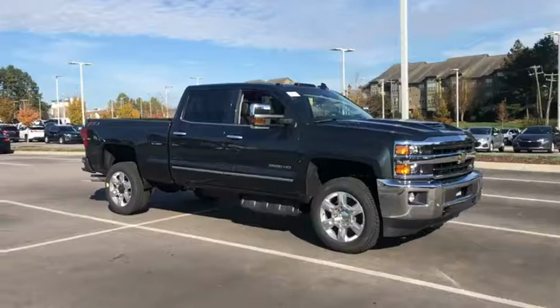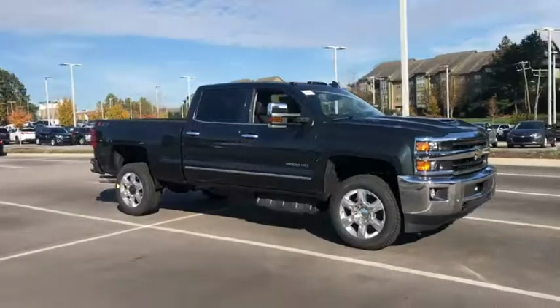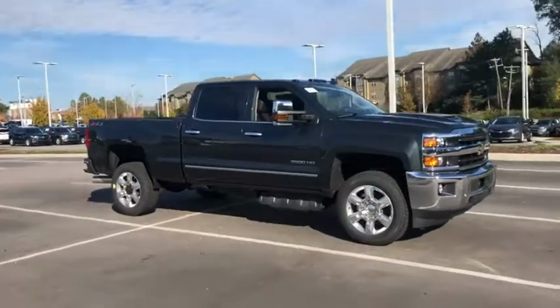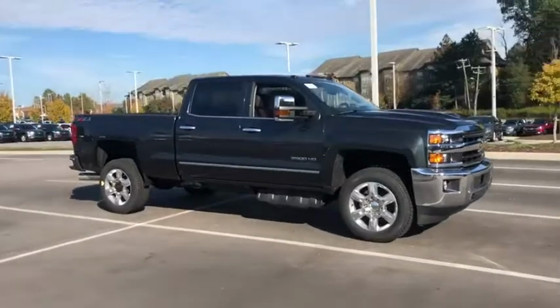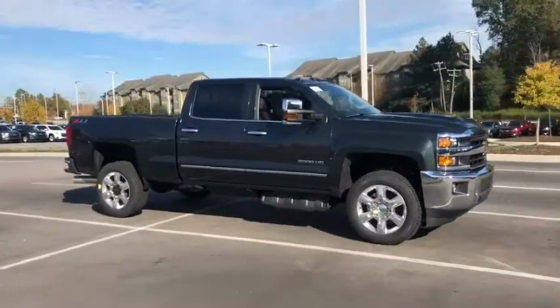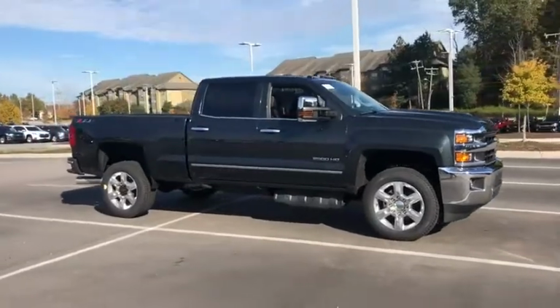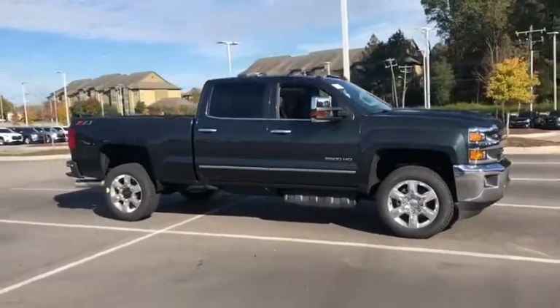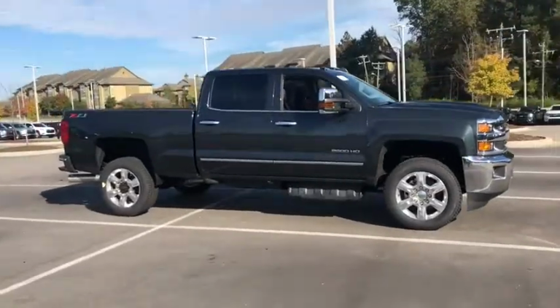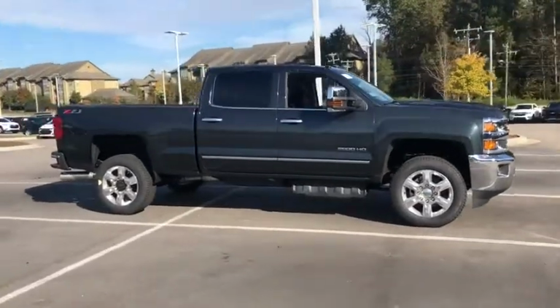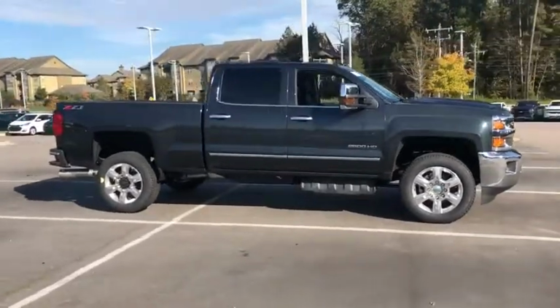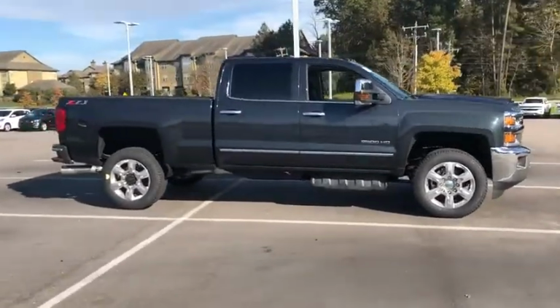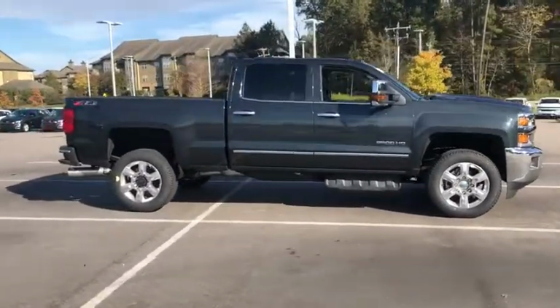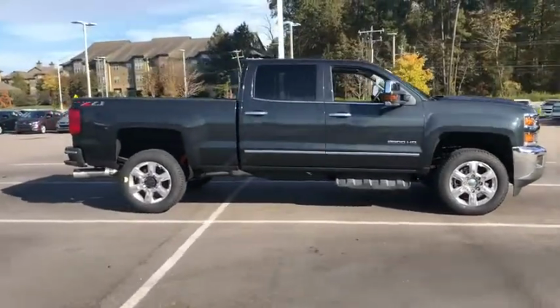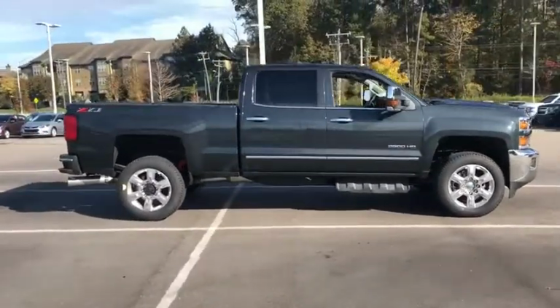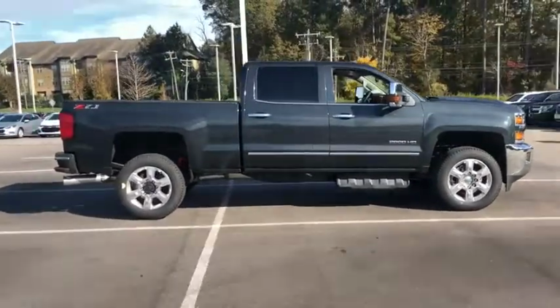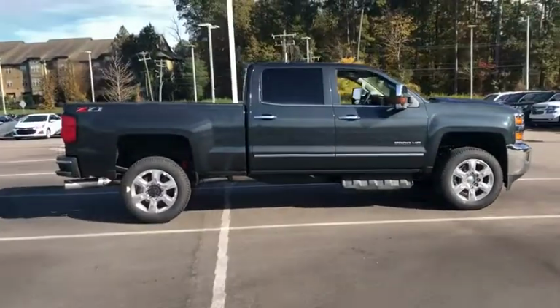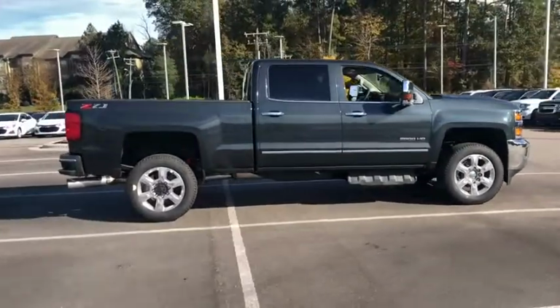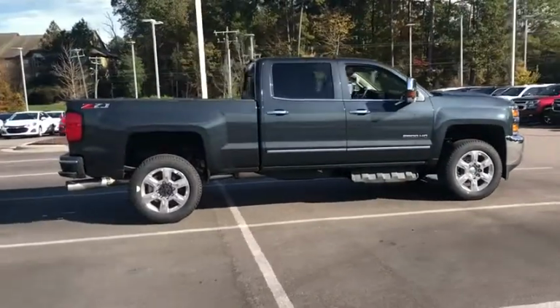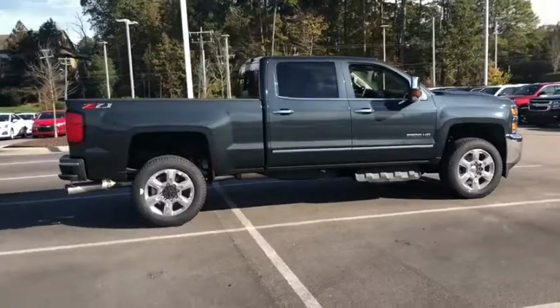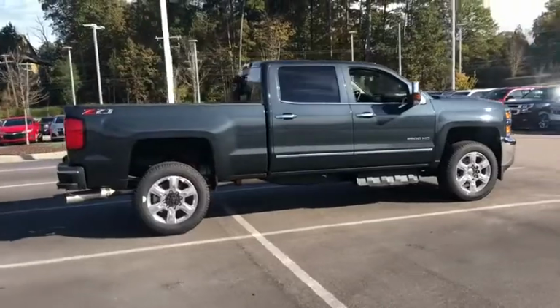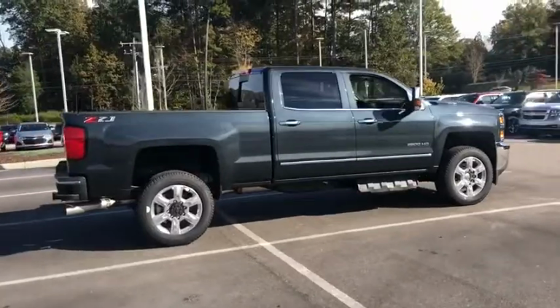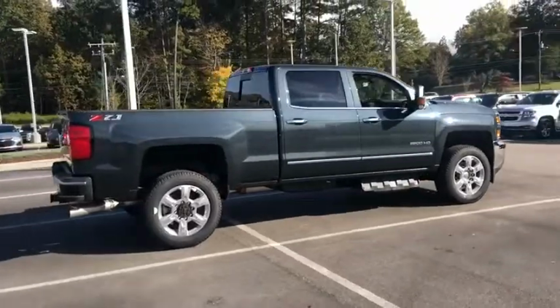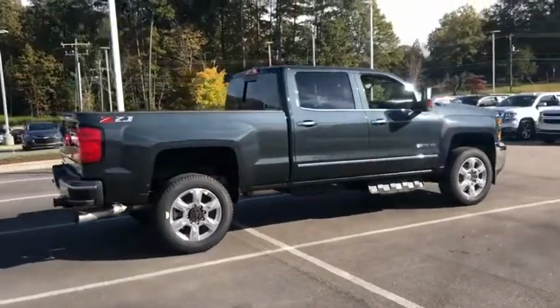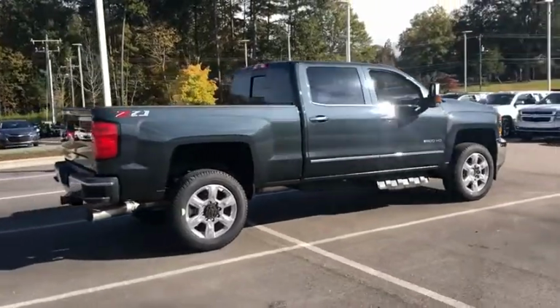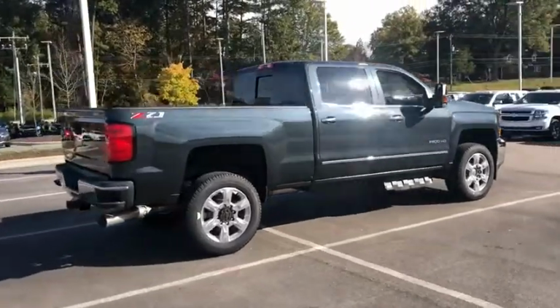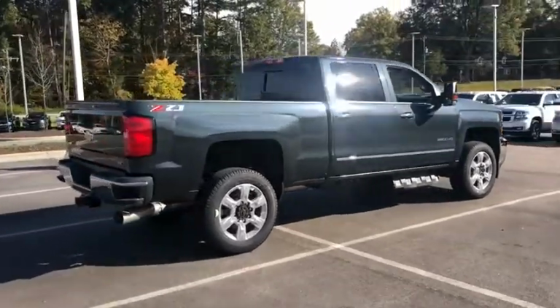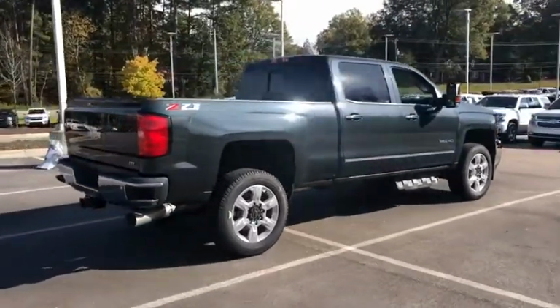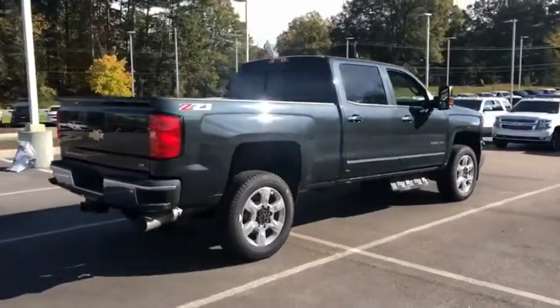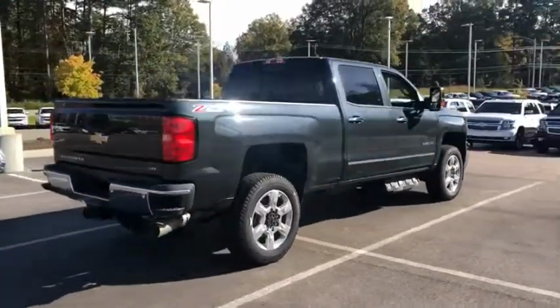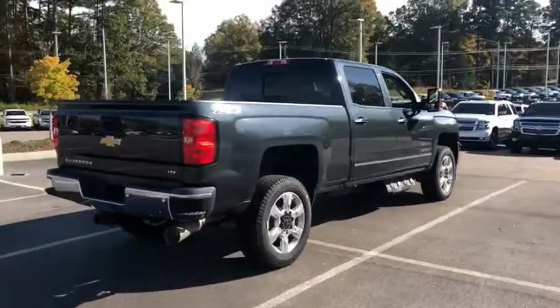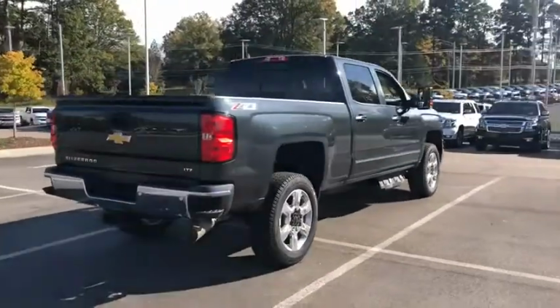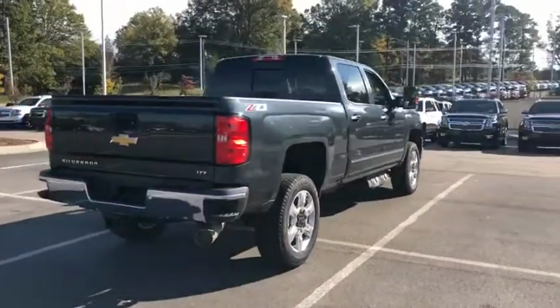2019 Chevrolet Silverado 2500 HD. This pickup truck pulls unlike any other. Here are some of this vehicle's great options.